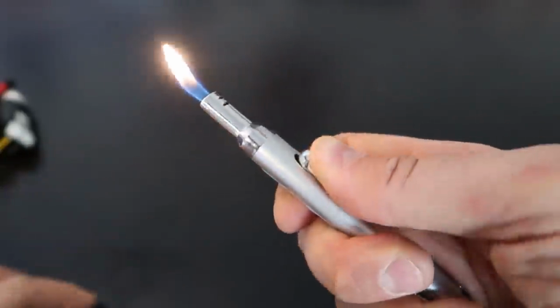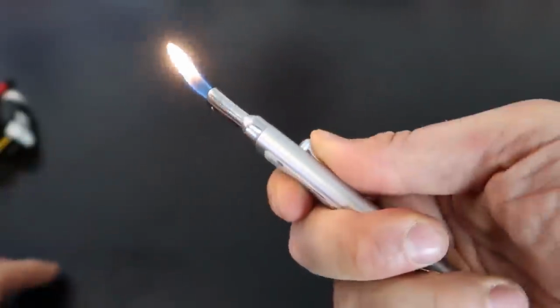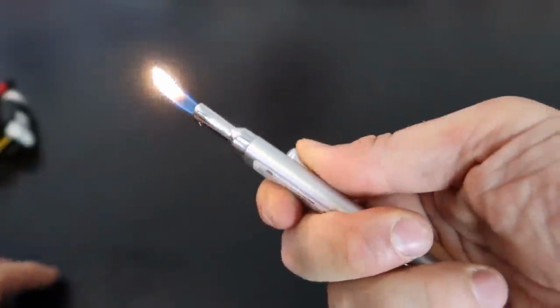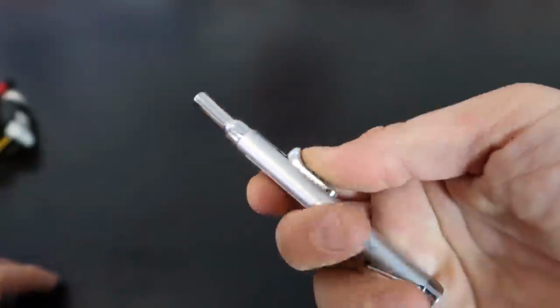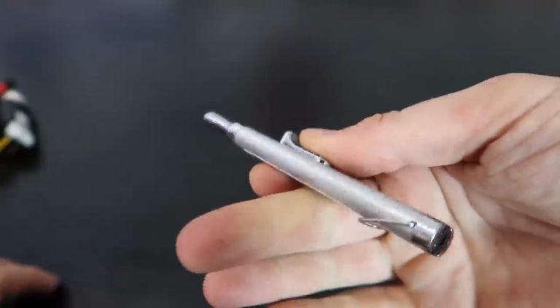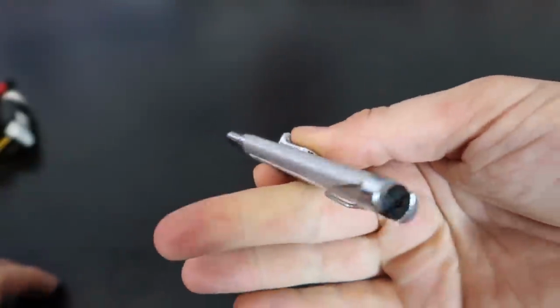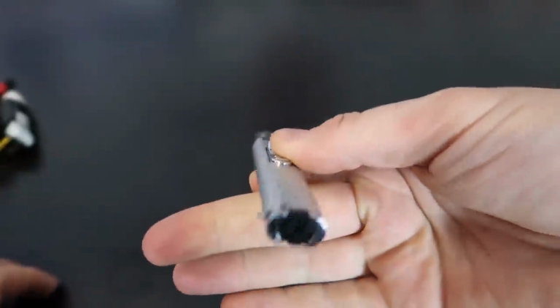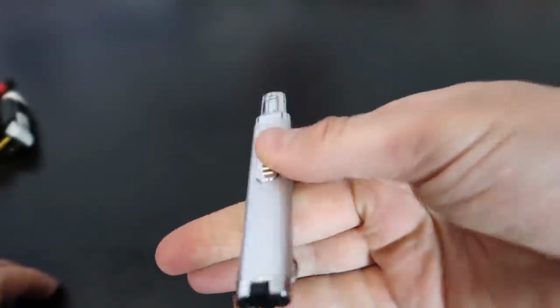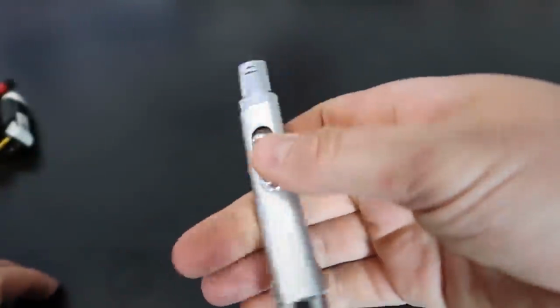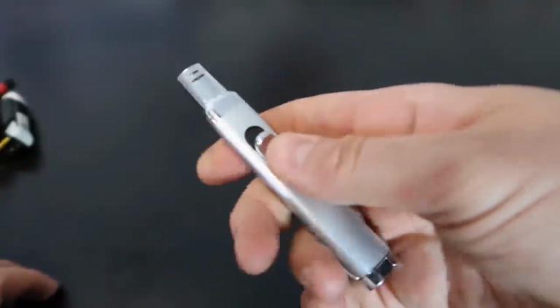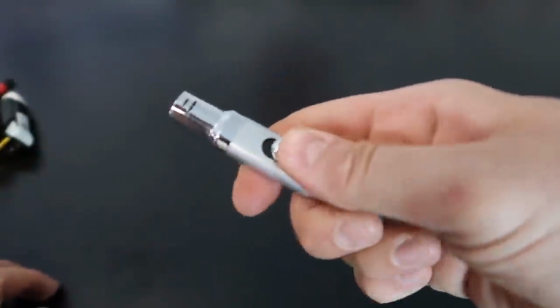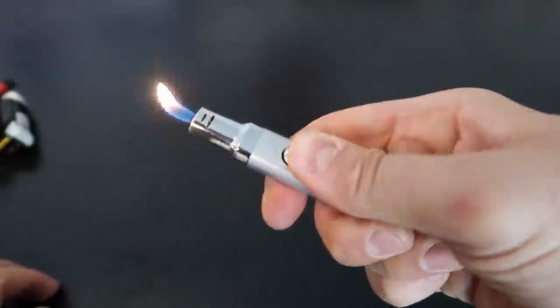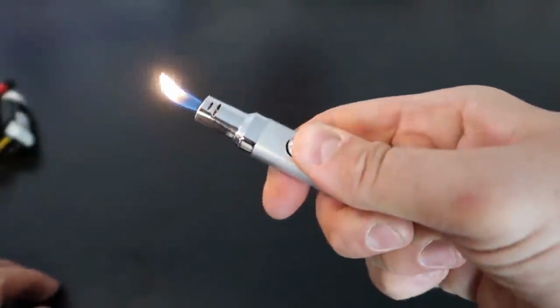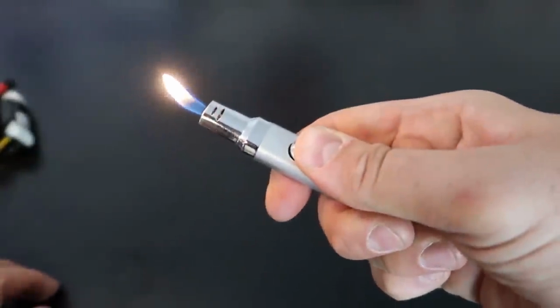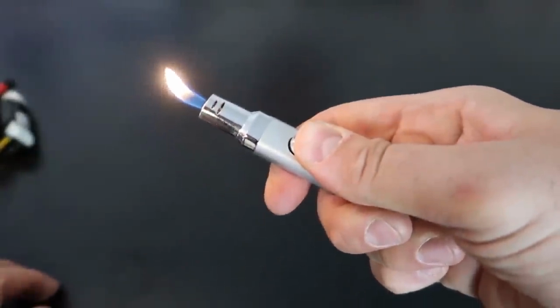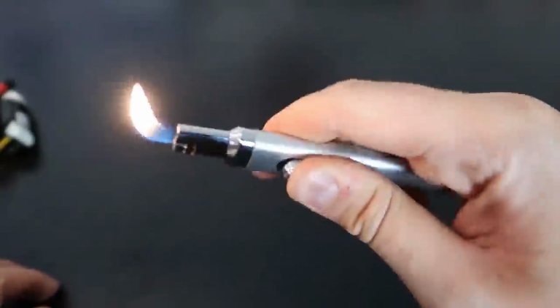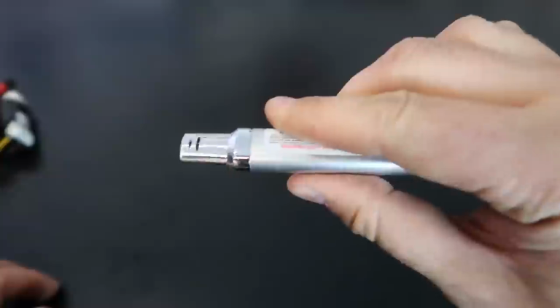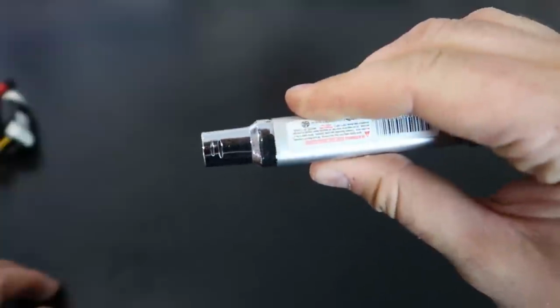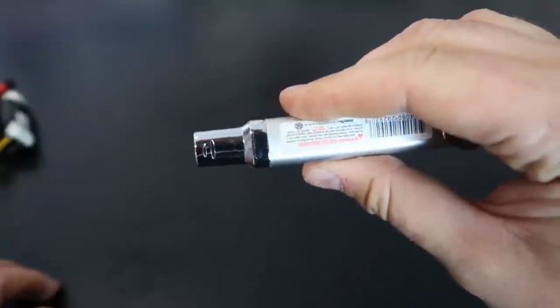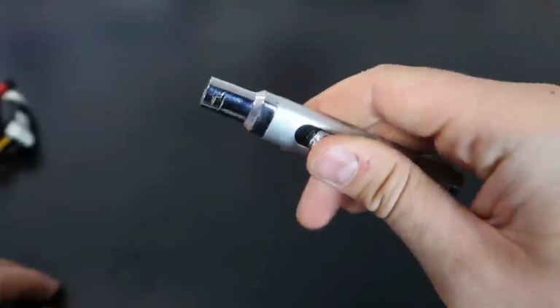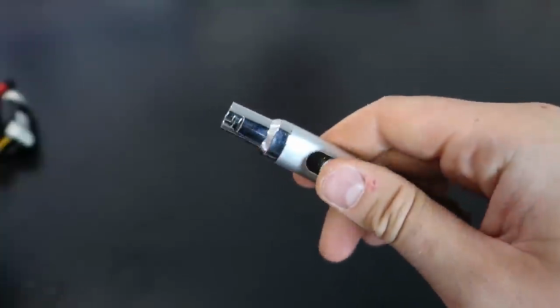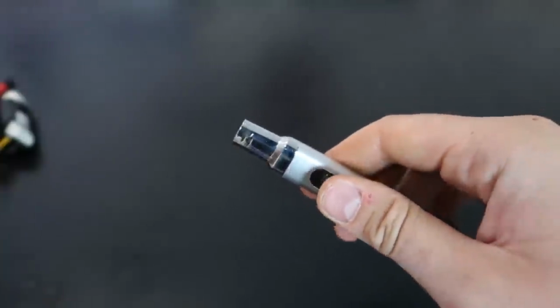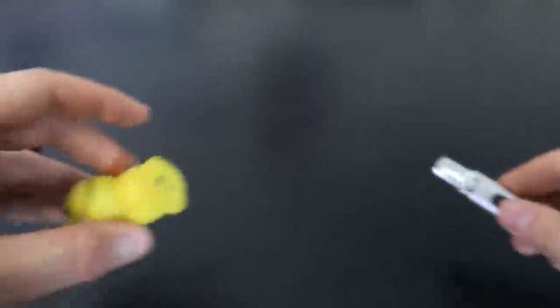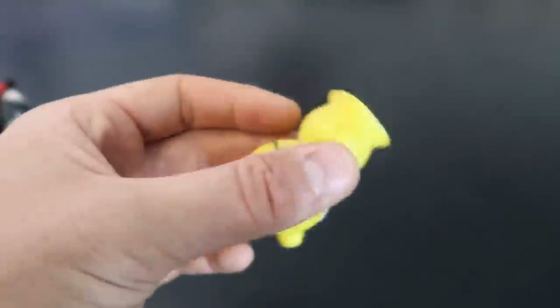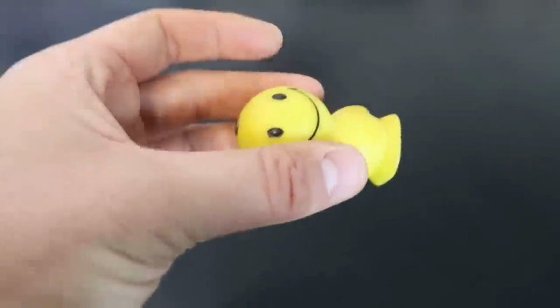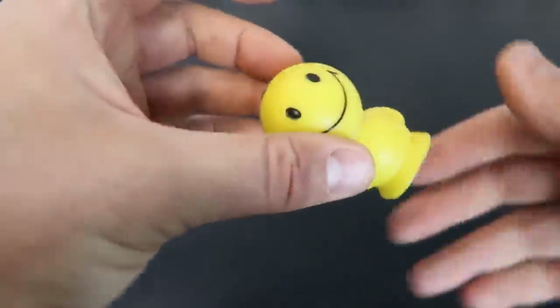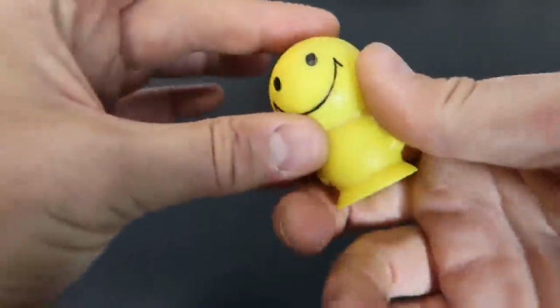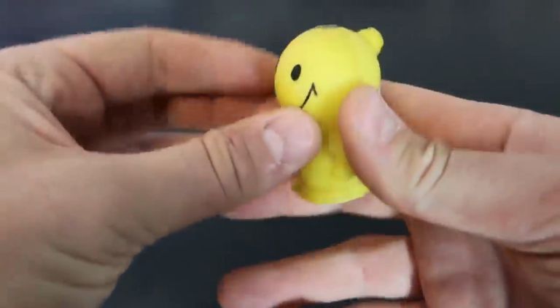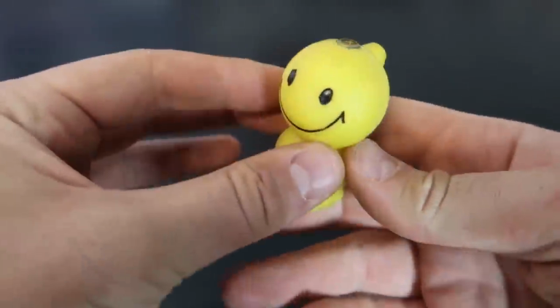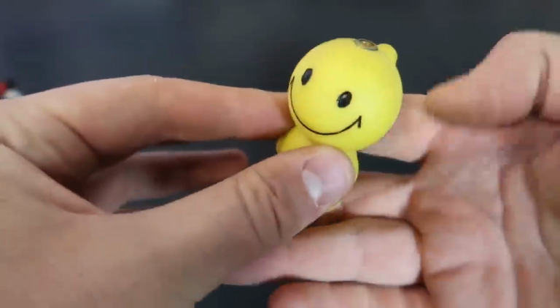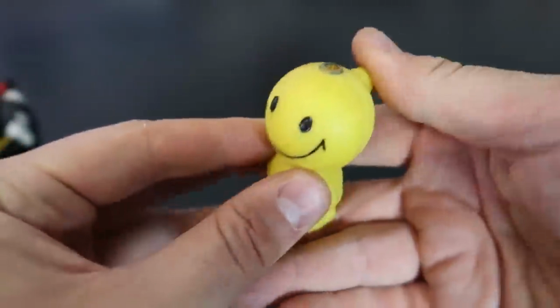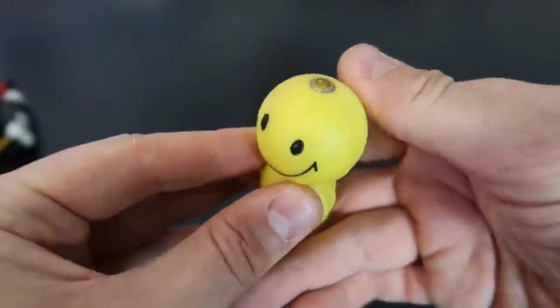Just like a pan lighter. This one is funny — a smiley face.